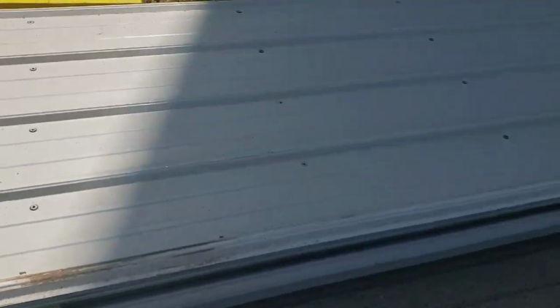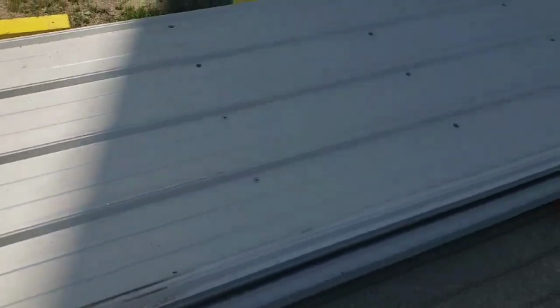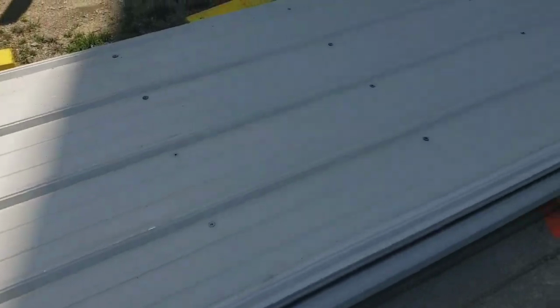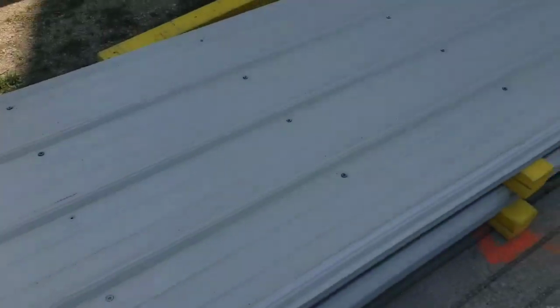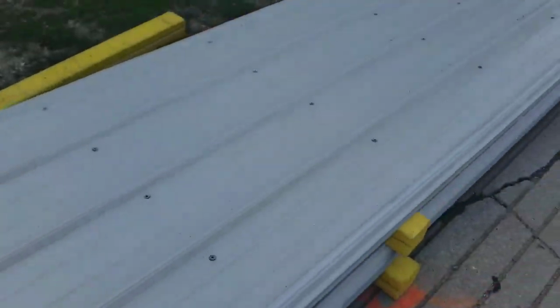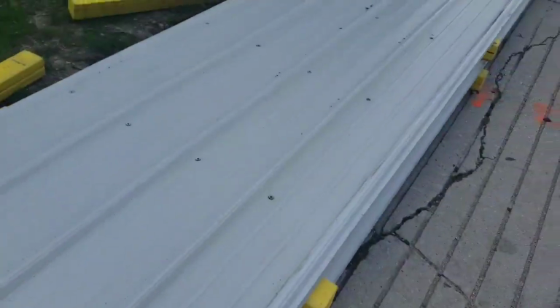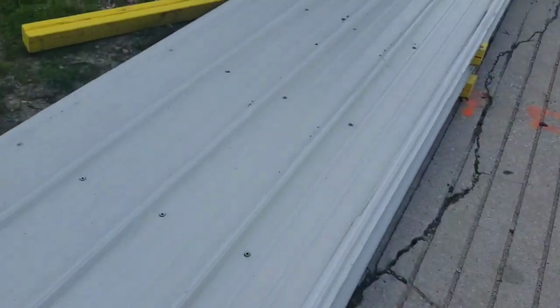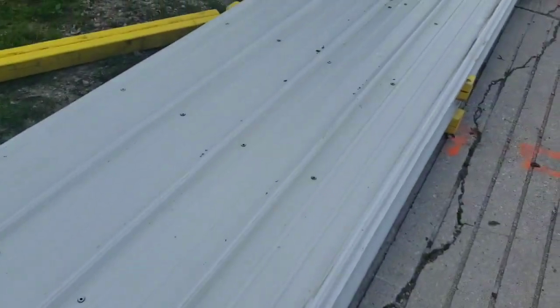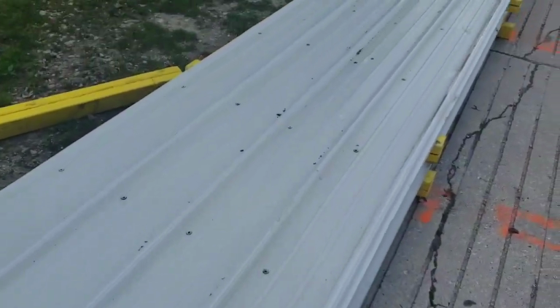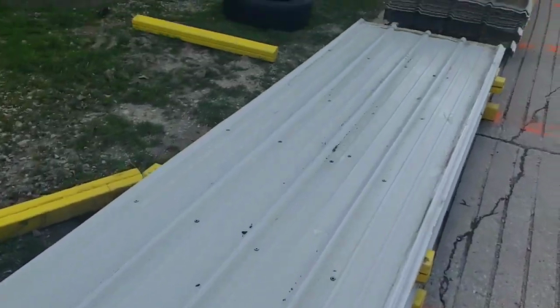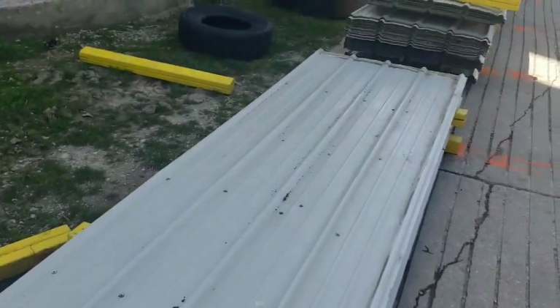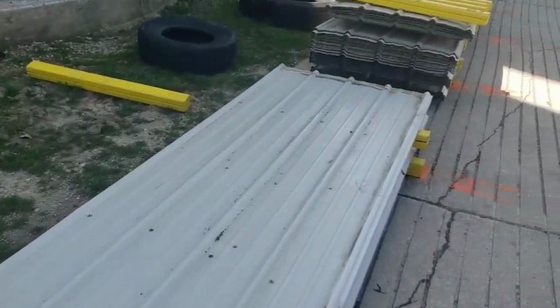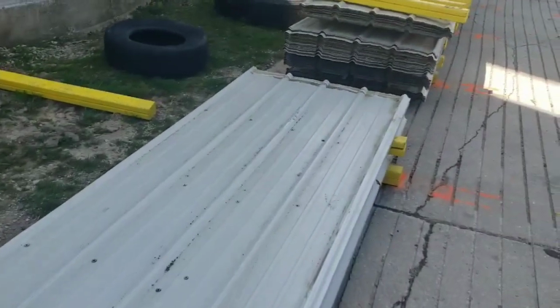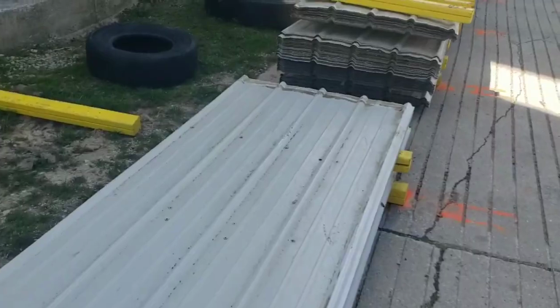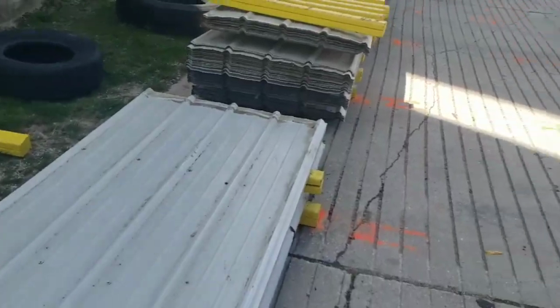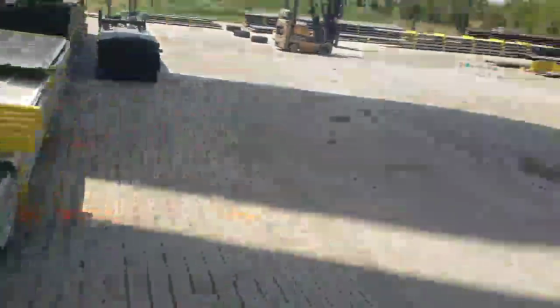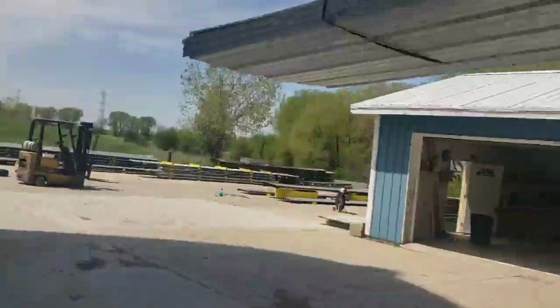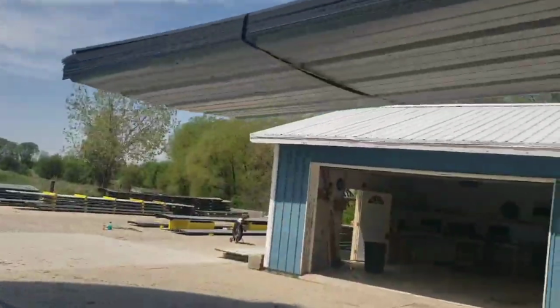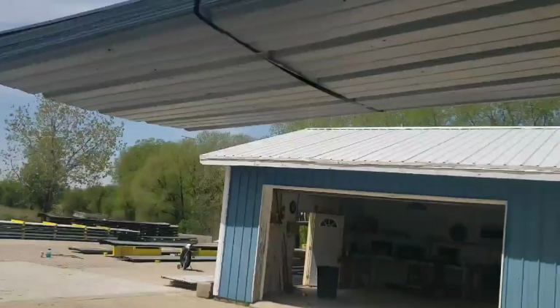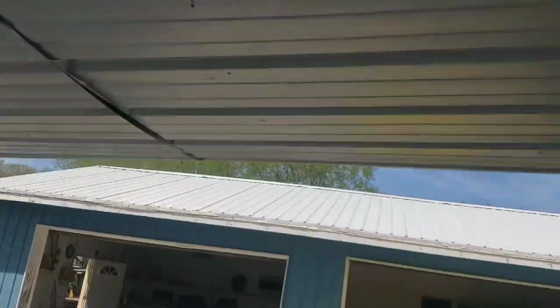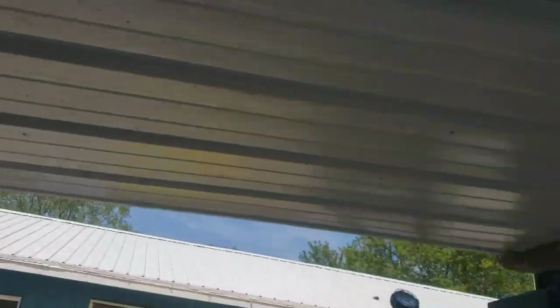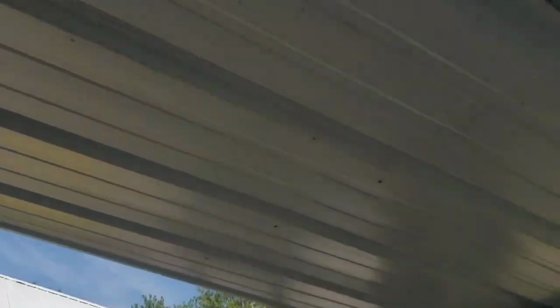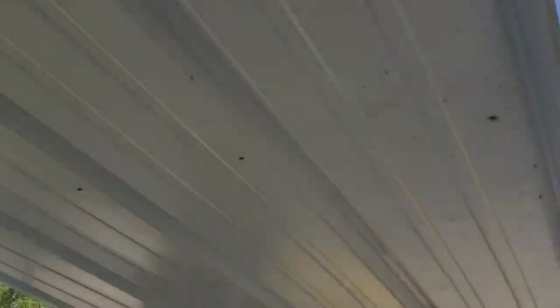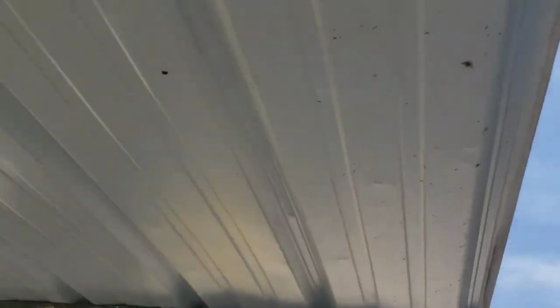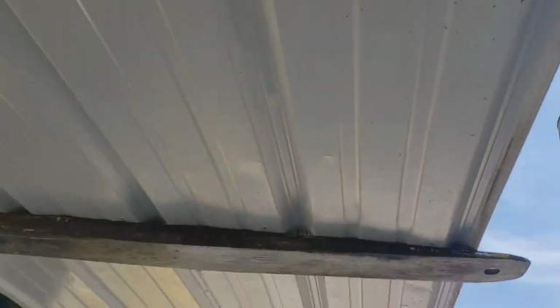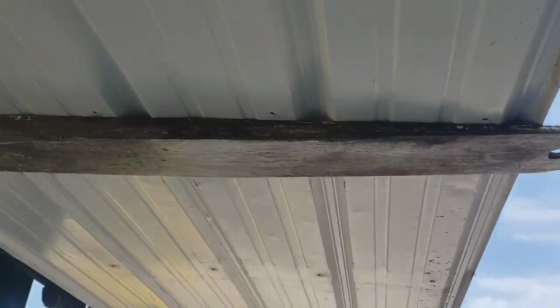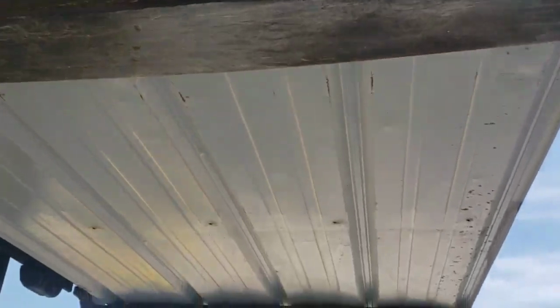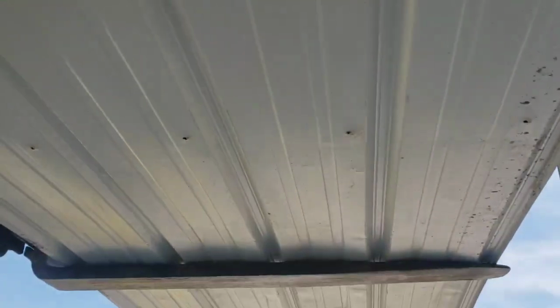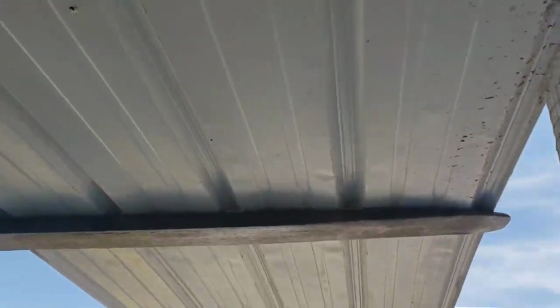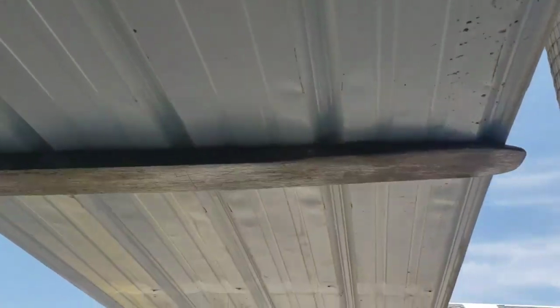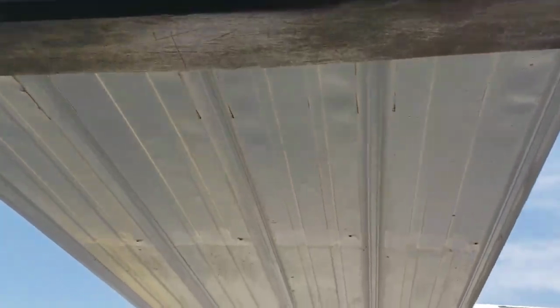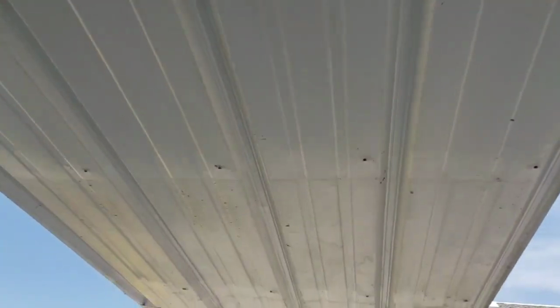The screw holes are through the flats and every 2 feet on center. And now I am going to show you the back side of the sheets. They are nice and clean here. No rust.